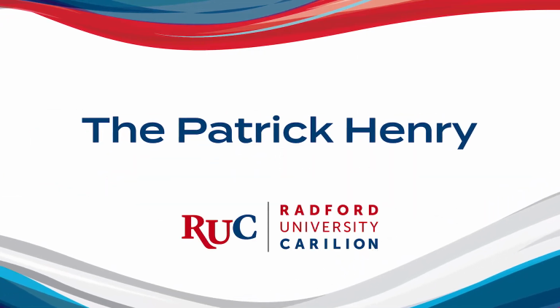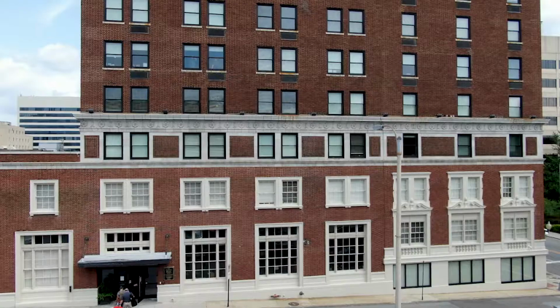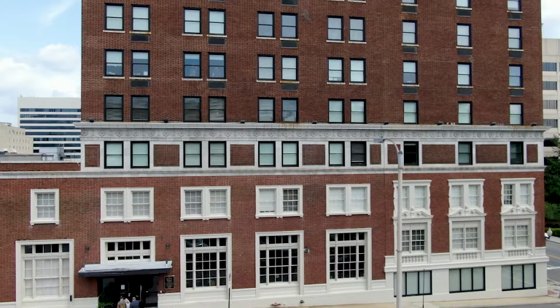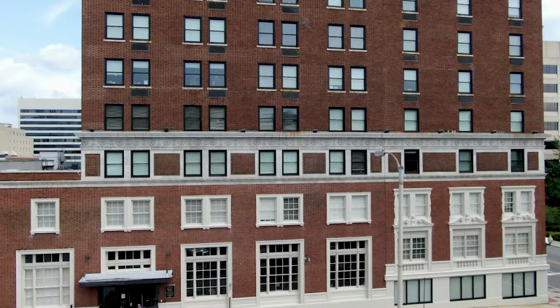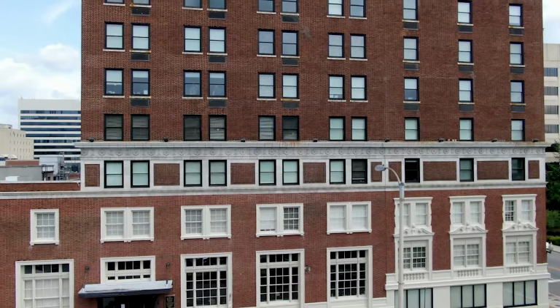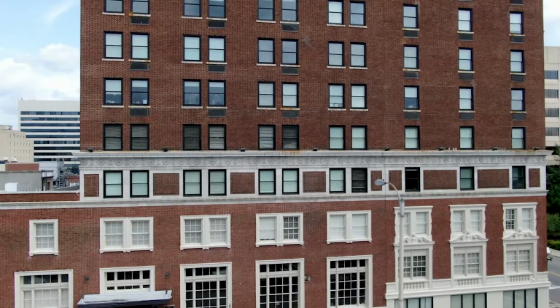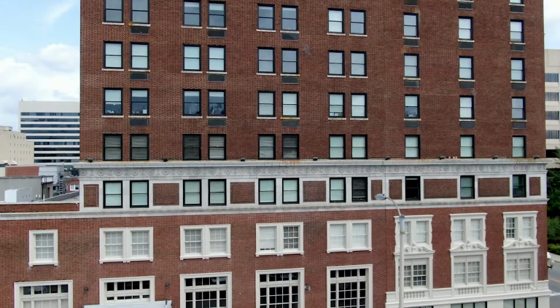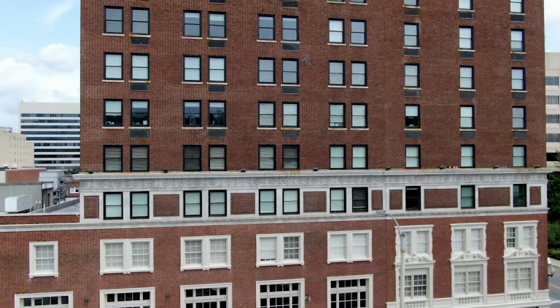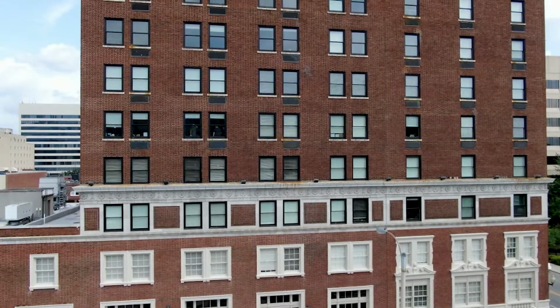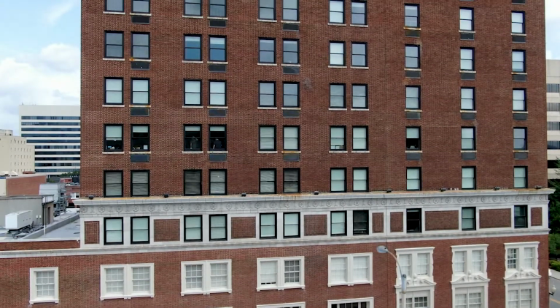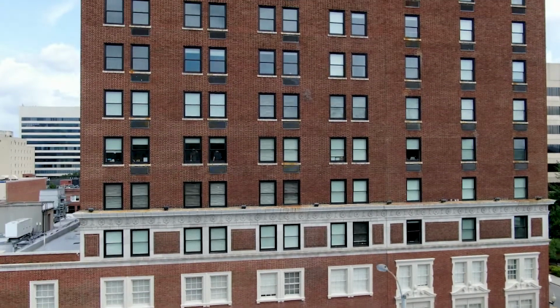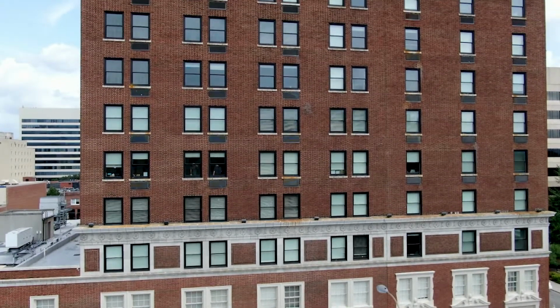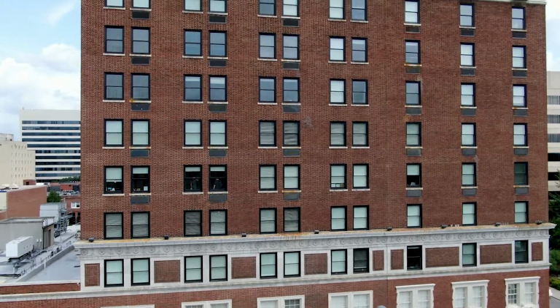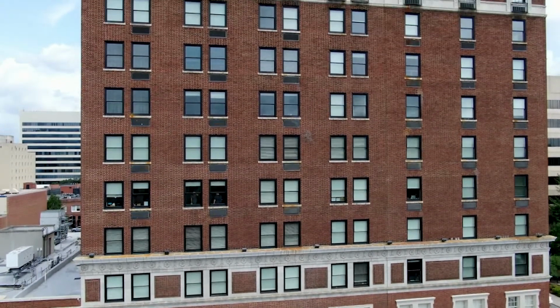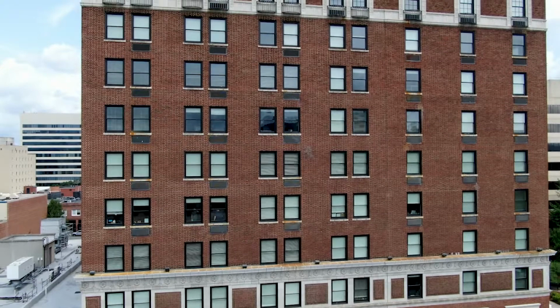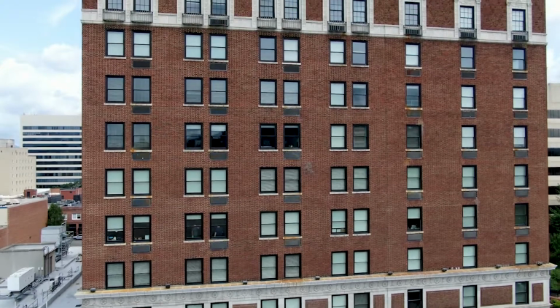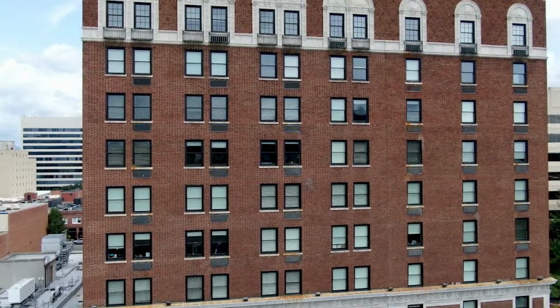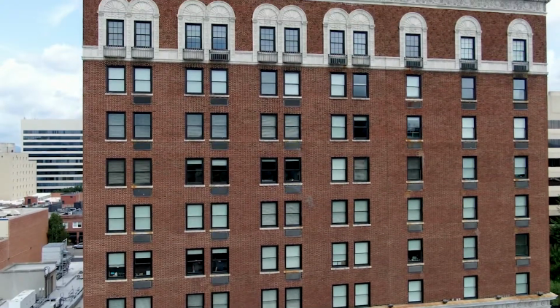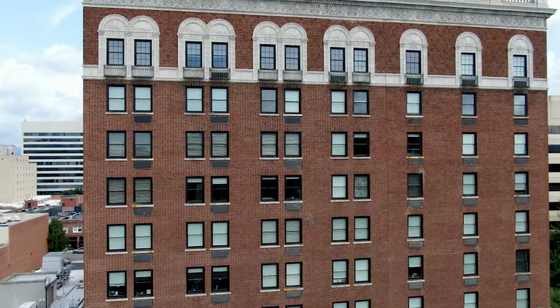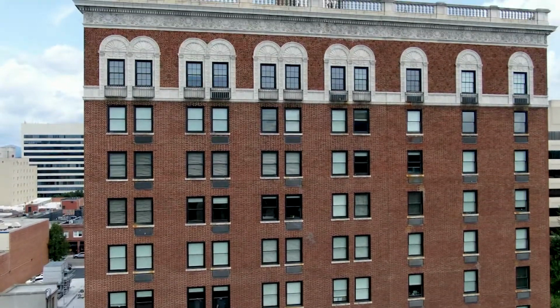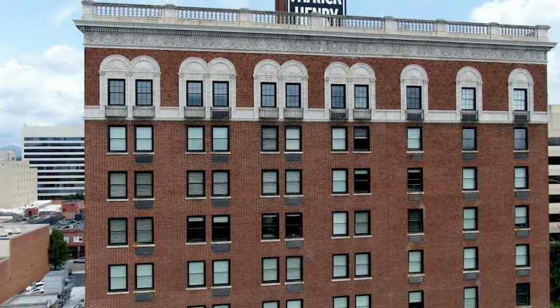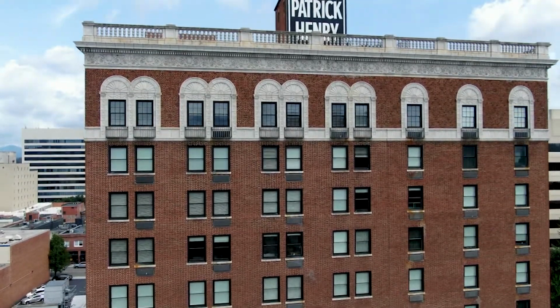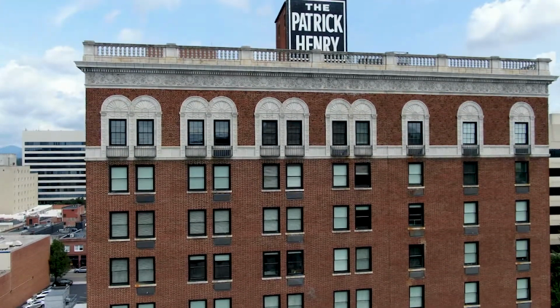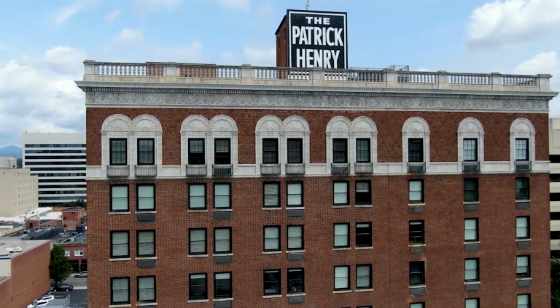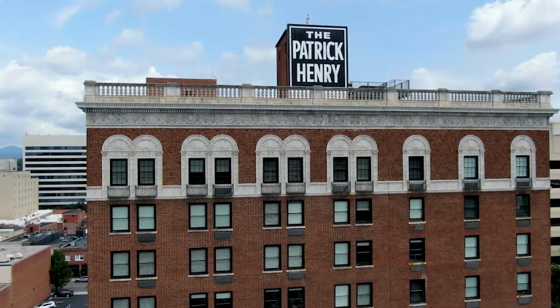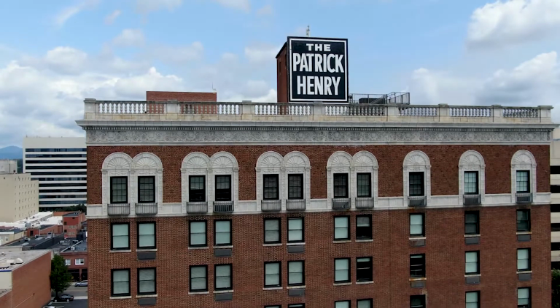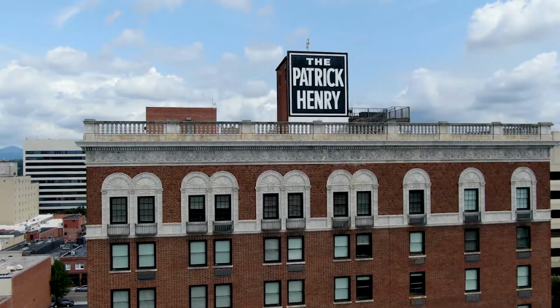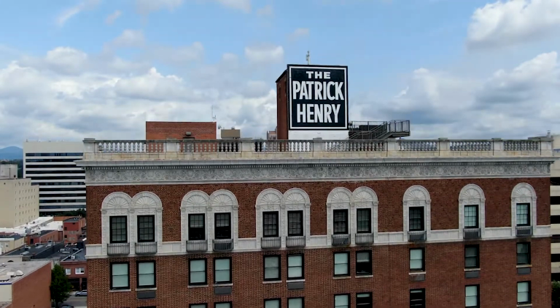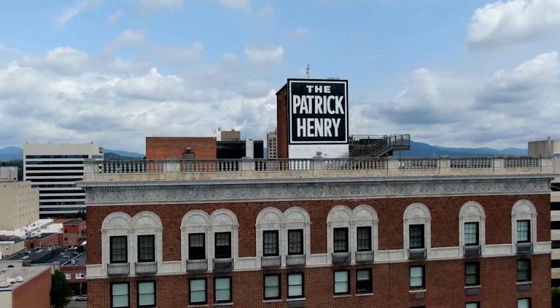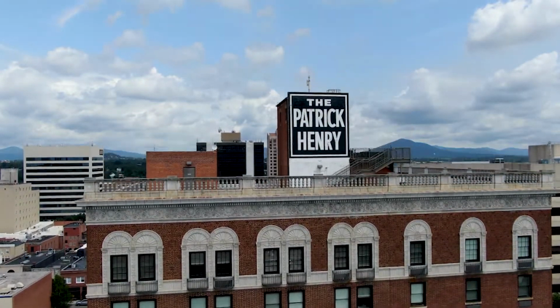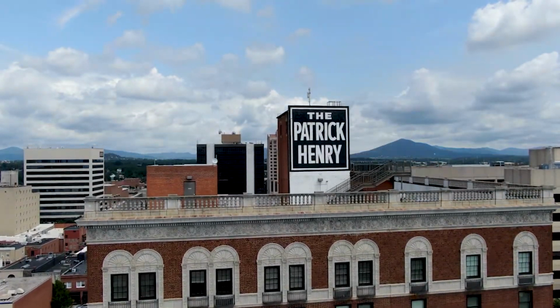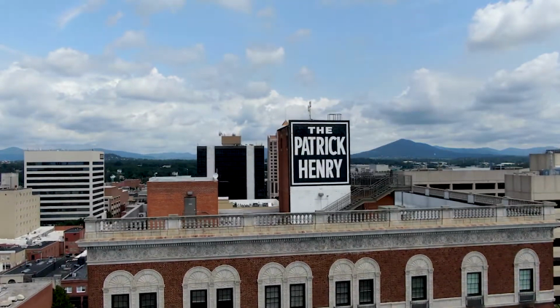Just like its unique hands-on education, Bradford University Carillion offers student accommodations like no other in Virginia. The residence hall is located in the newly renovated Patrick Henry, a landmark hotel converted to luxury apartments in 2011.